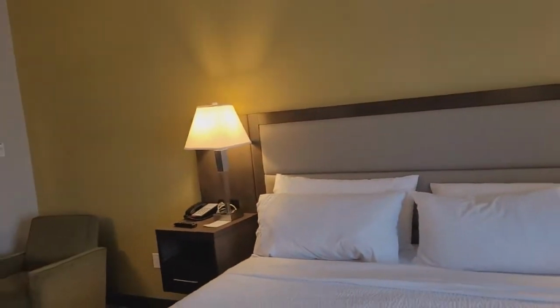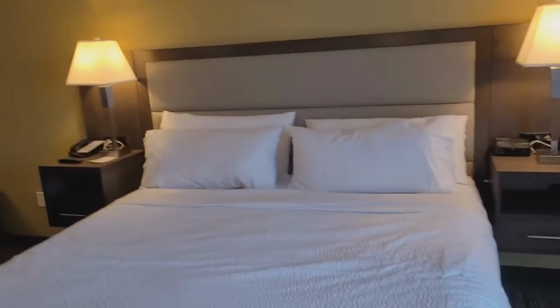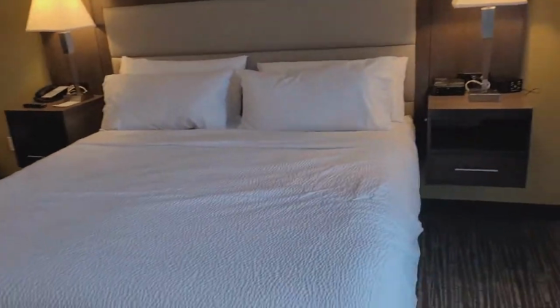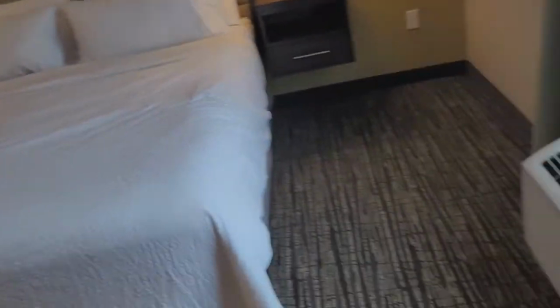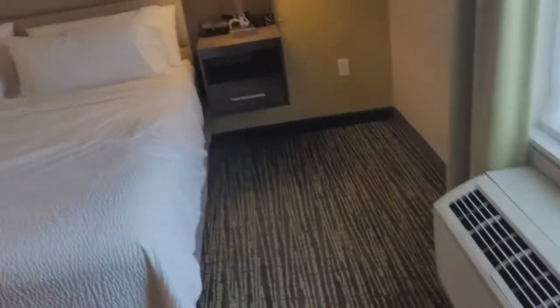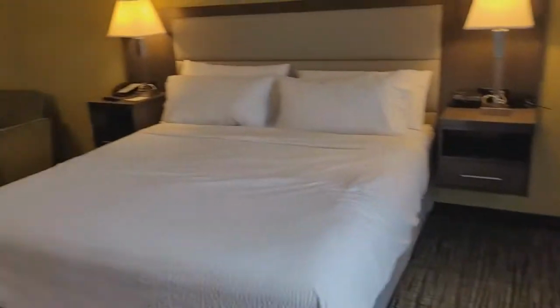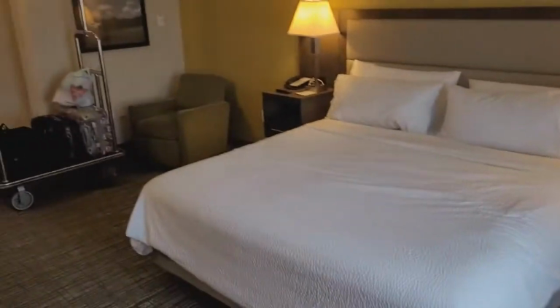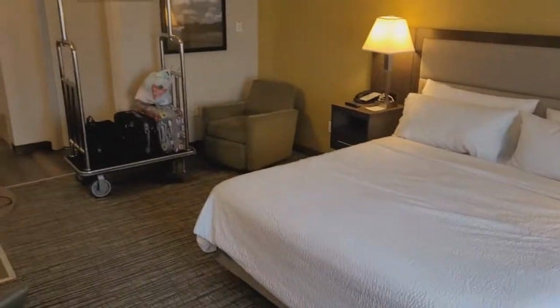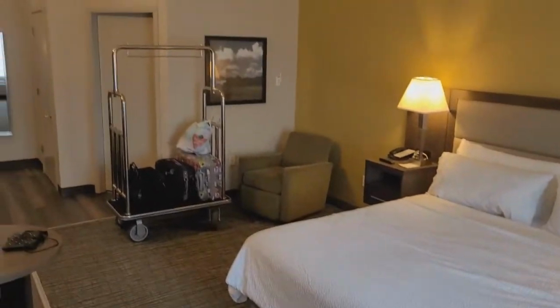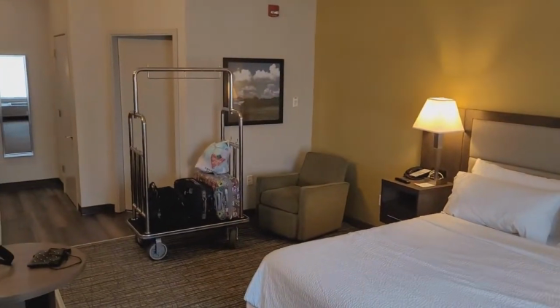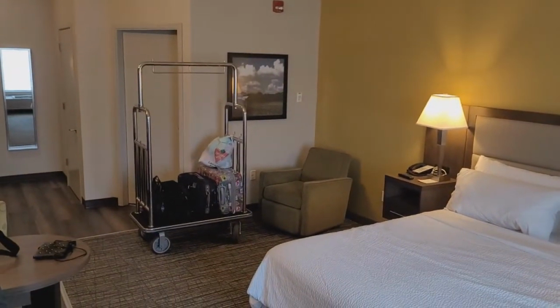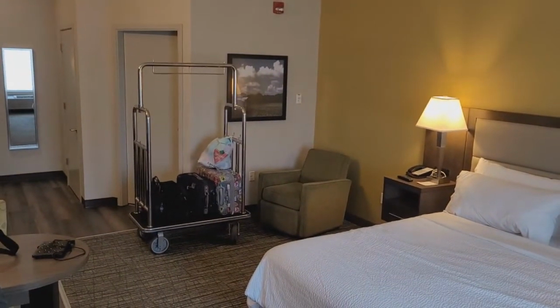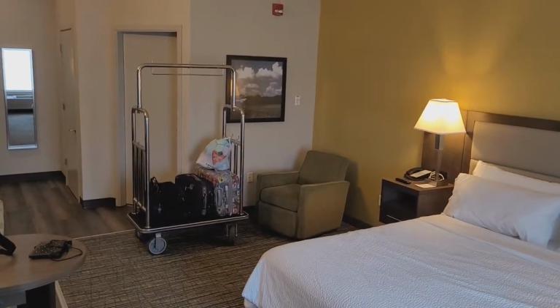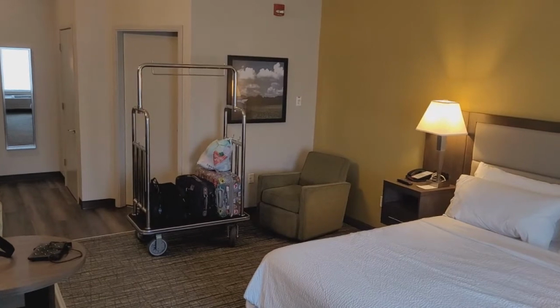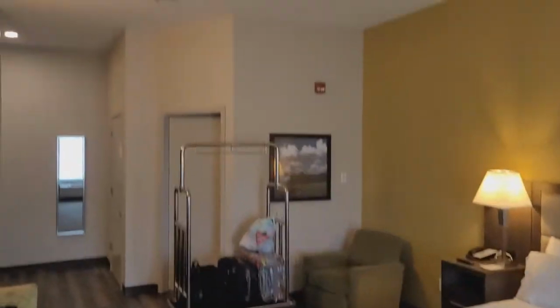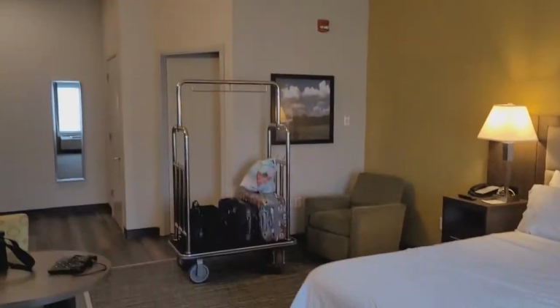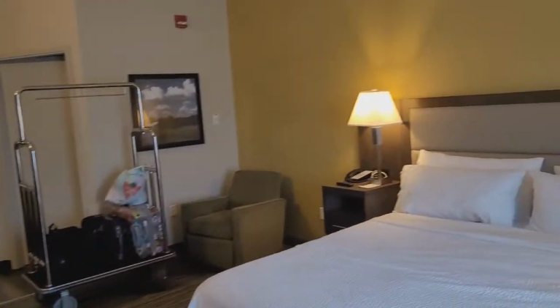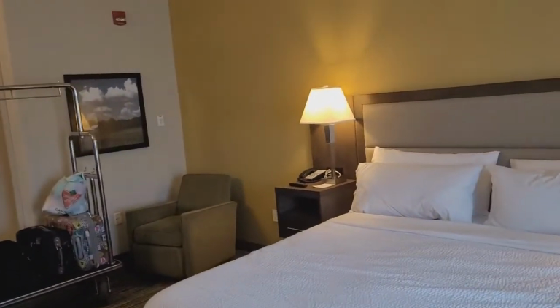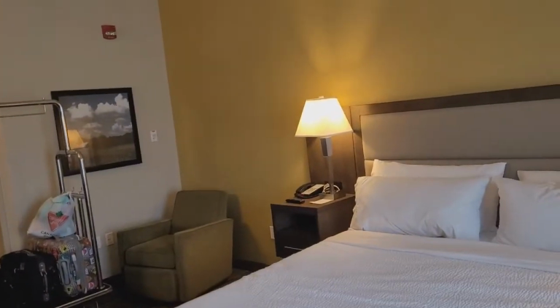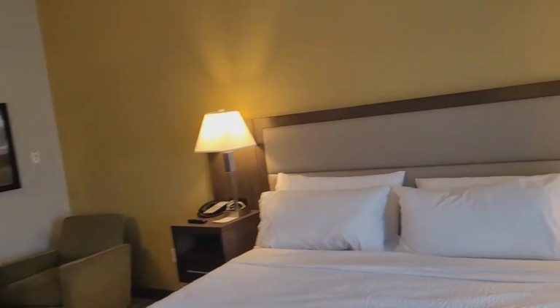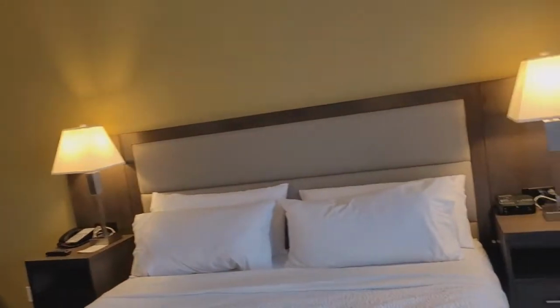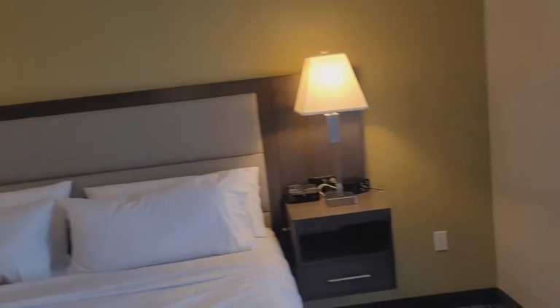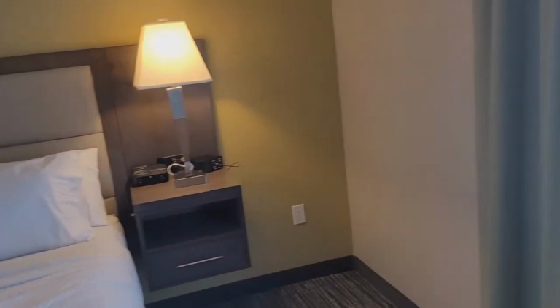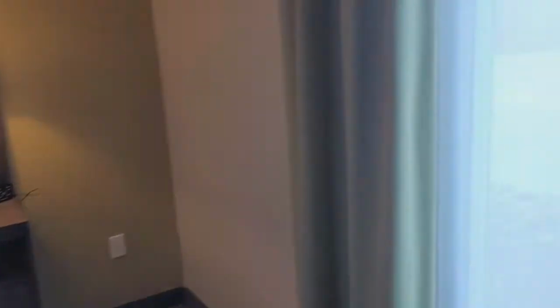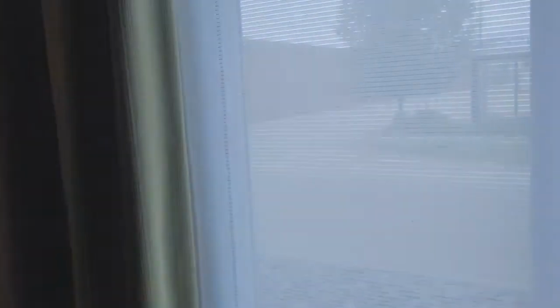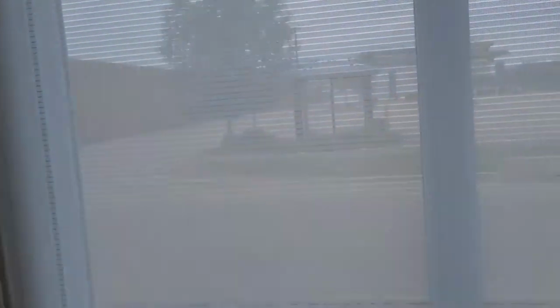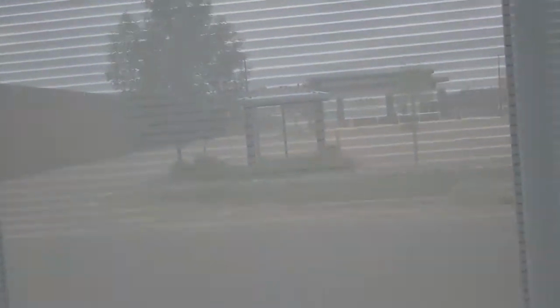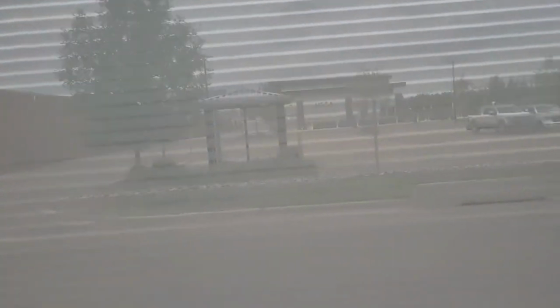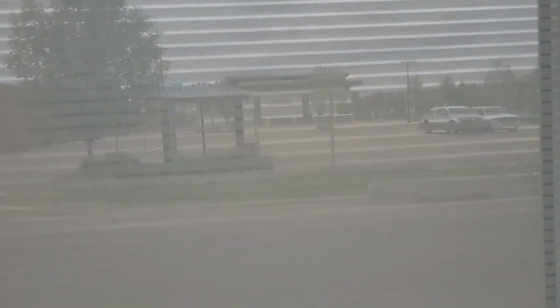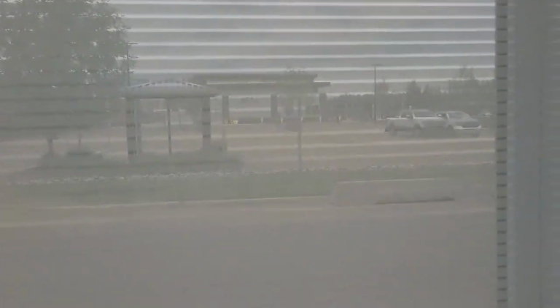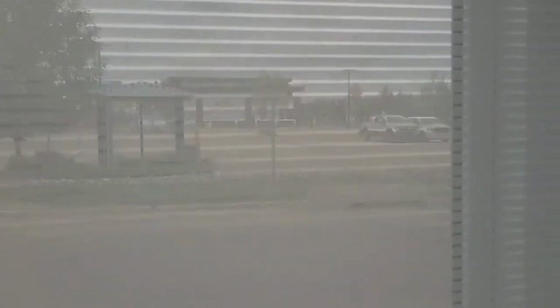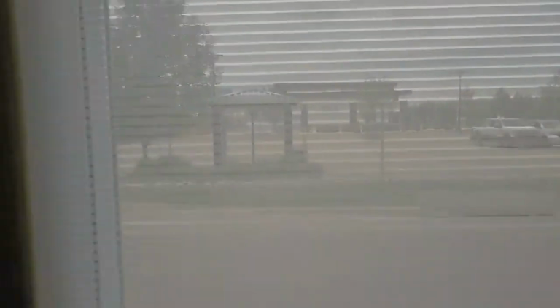King size bed — I'll have to get a better picture after. All the lights and all this stuff. We are on the main floor.